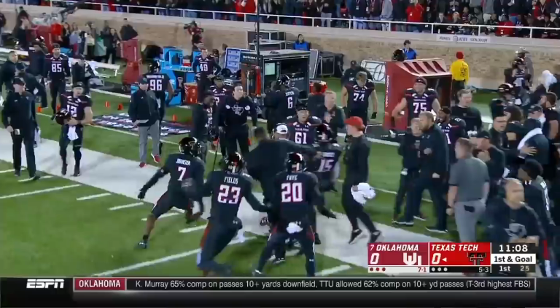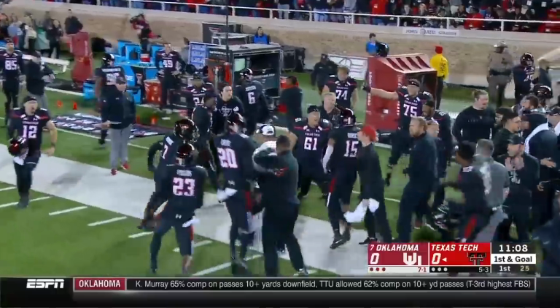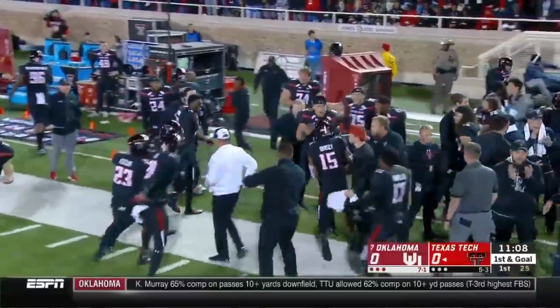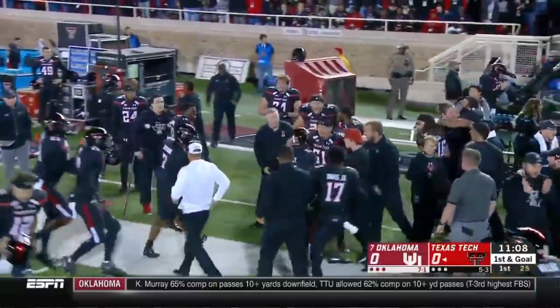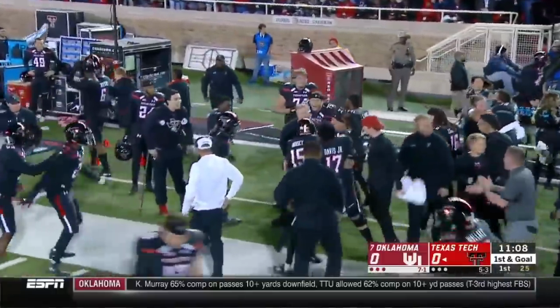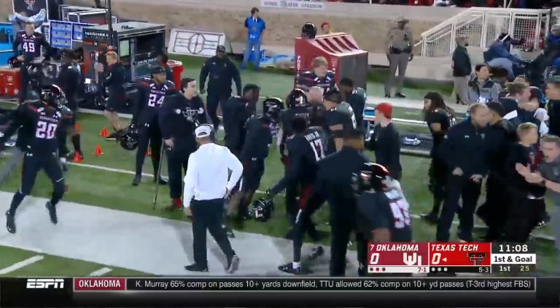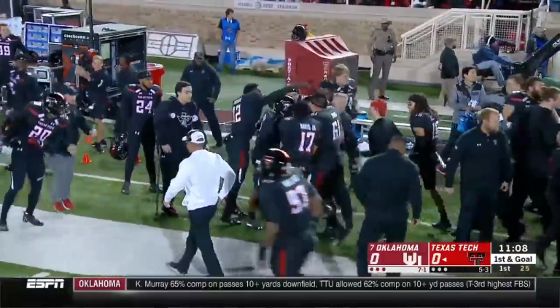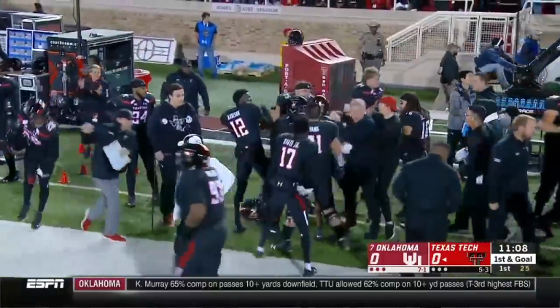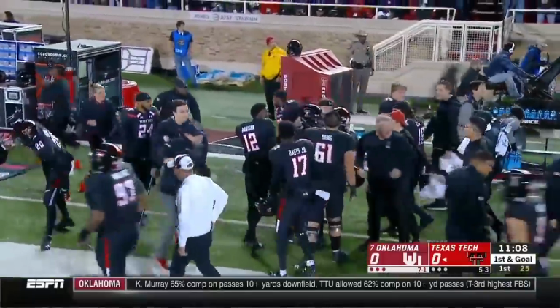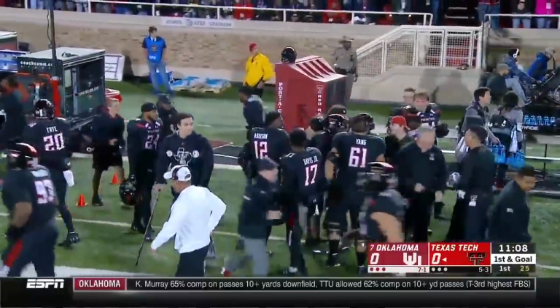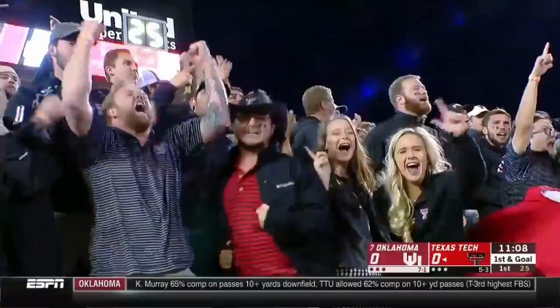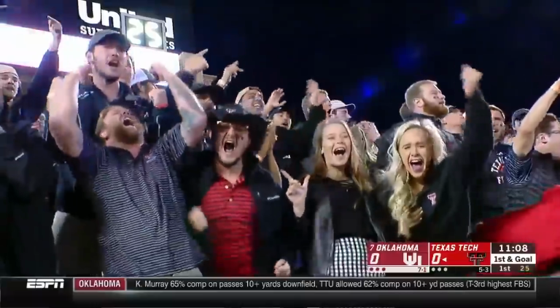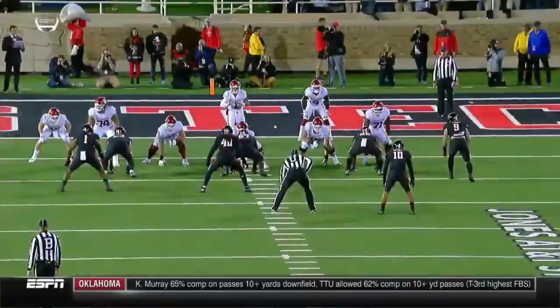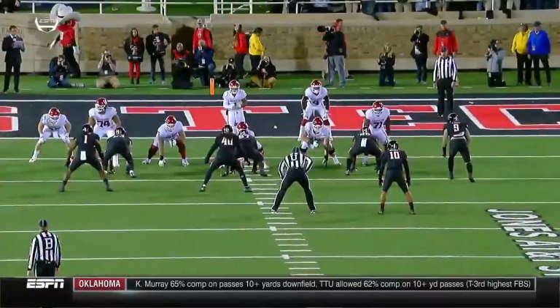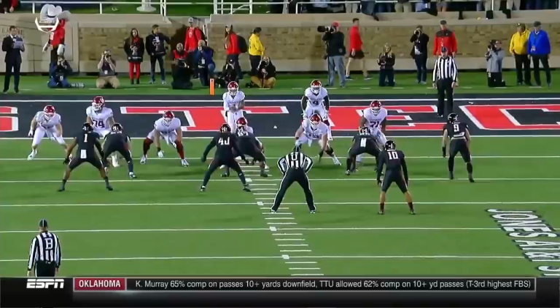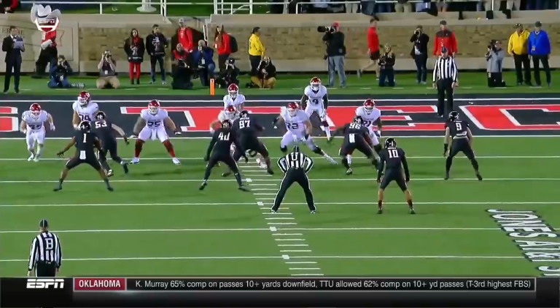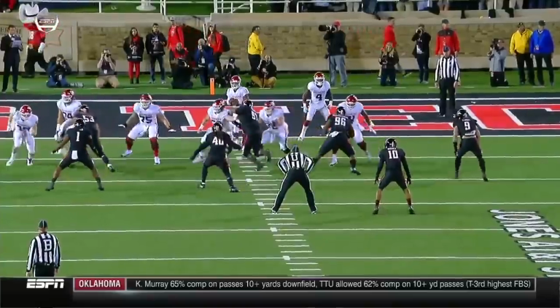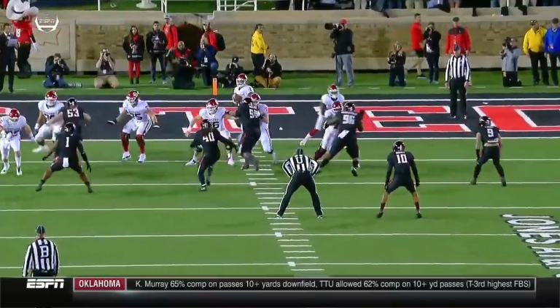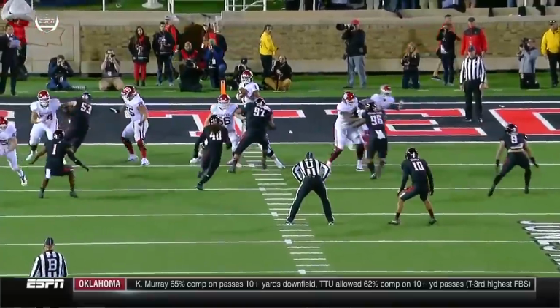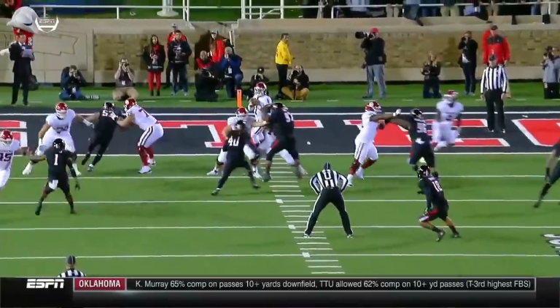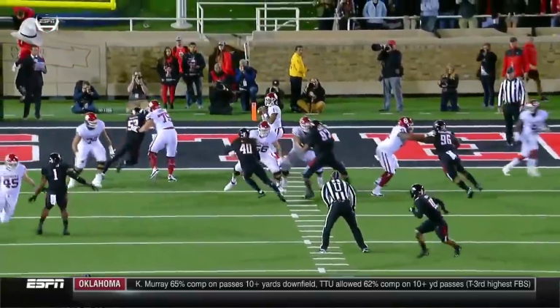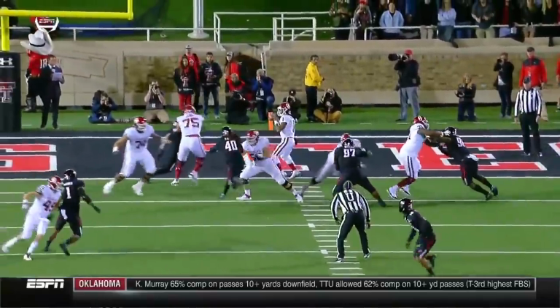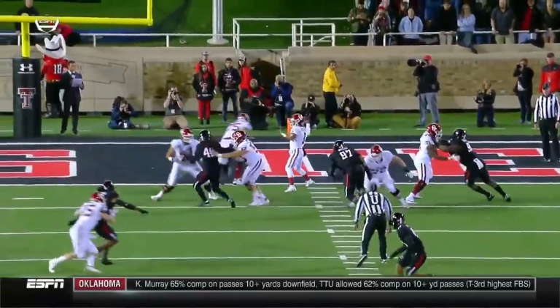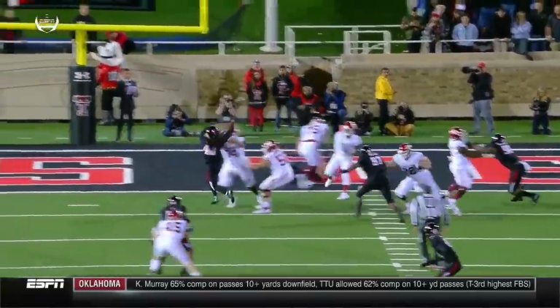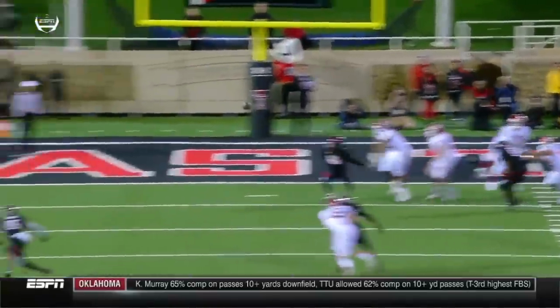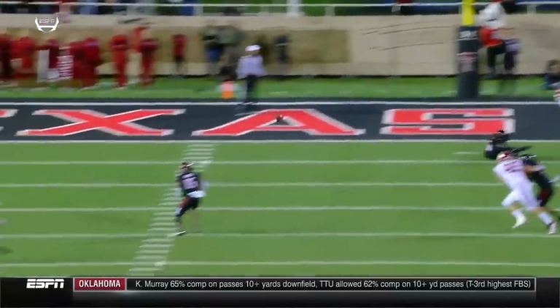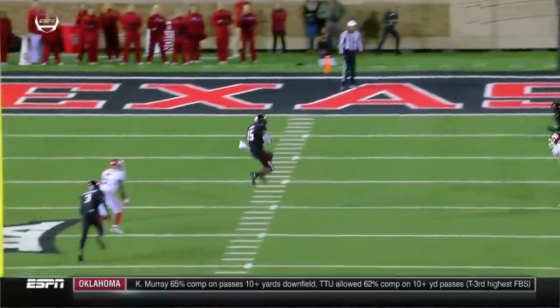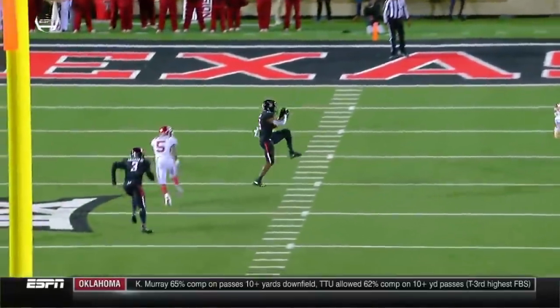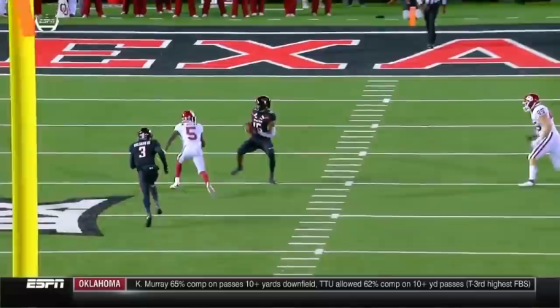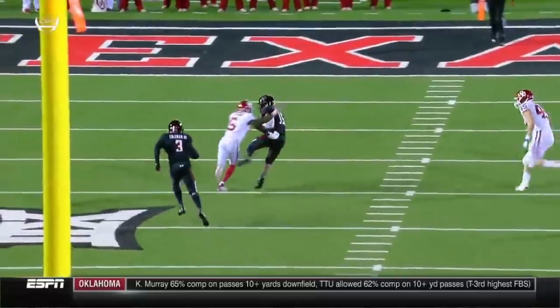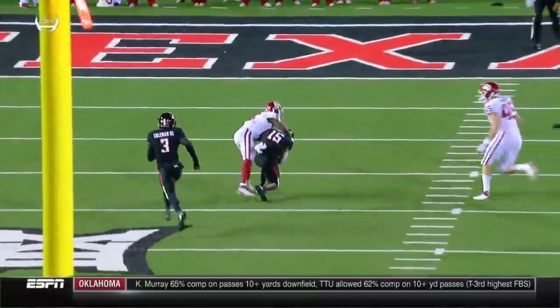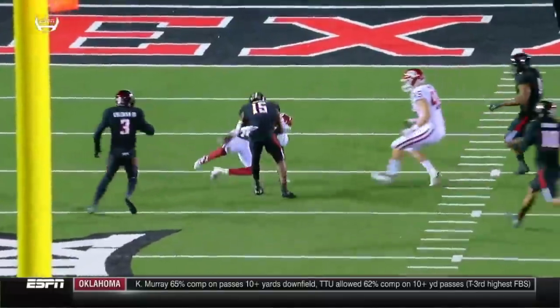The one thing Murray hadn't been doing all season — throwing interceptions. He's just trying to throw the dig route around to Marquise Brown and never sees Vontae Dorsey.